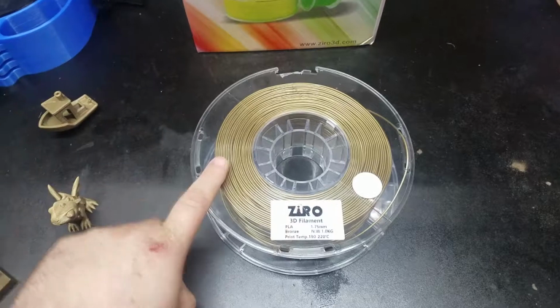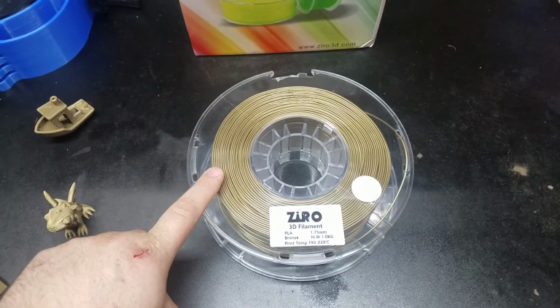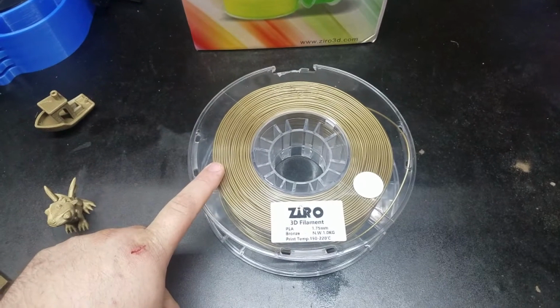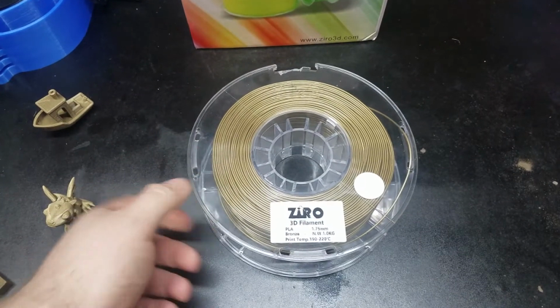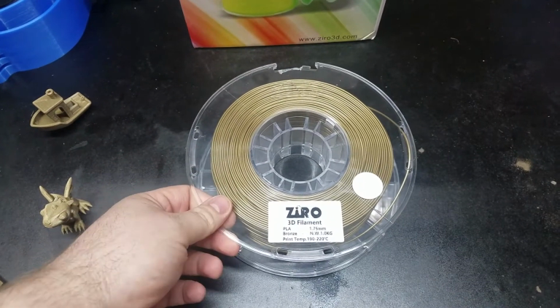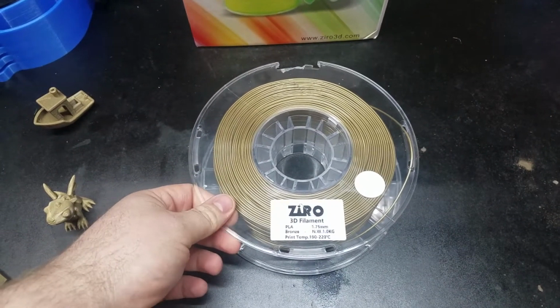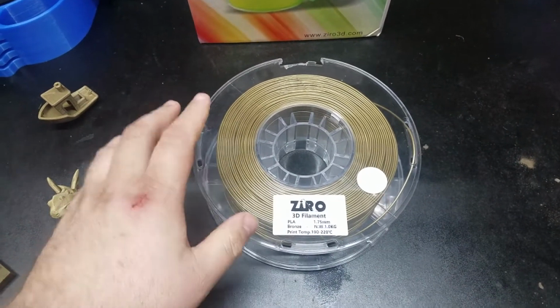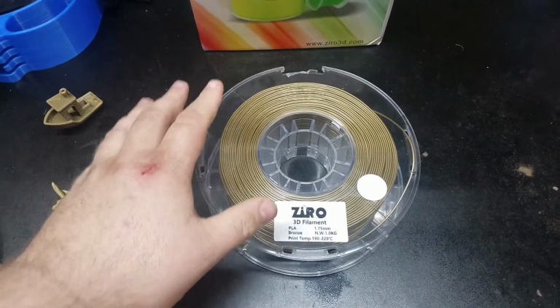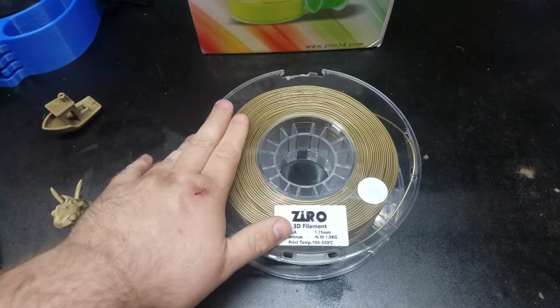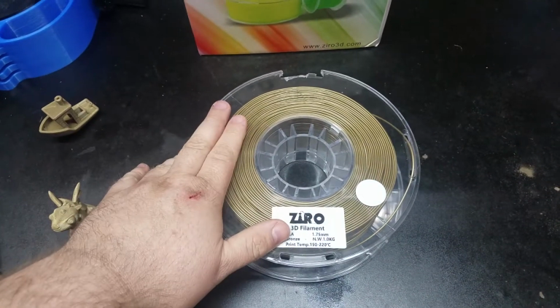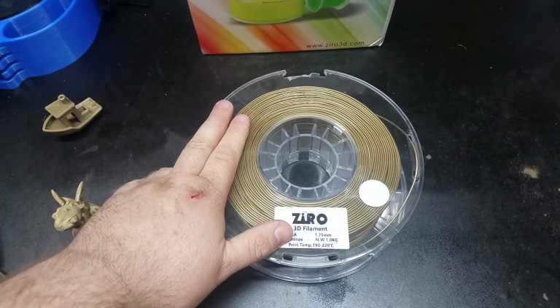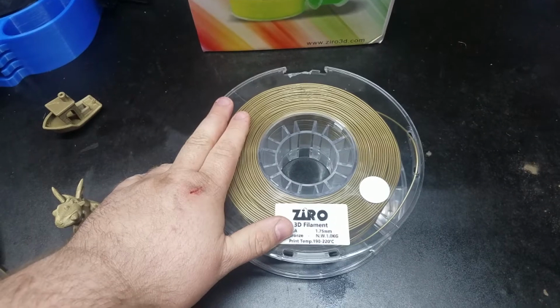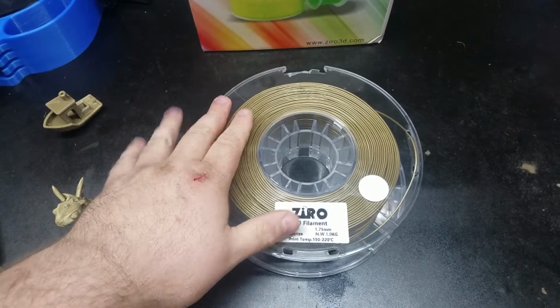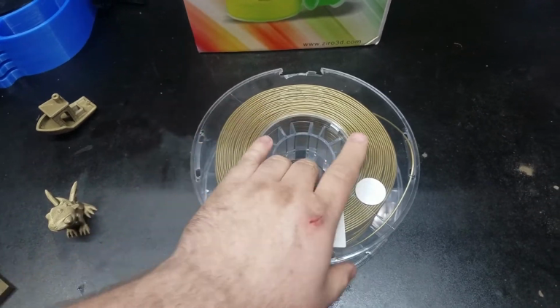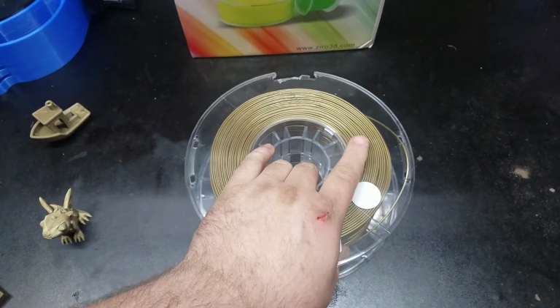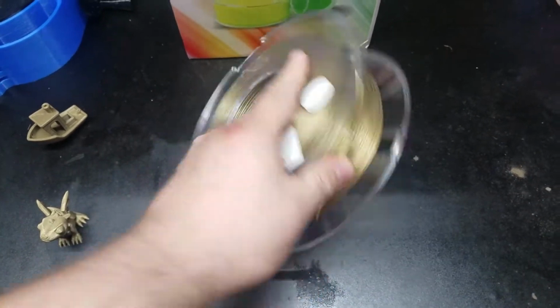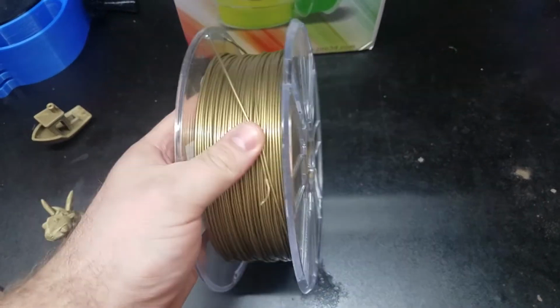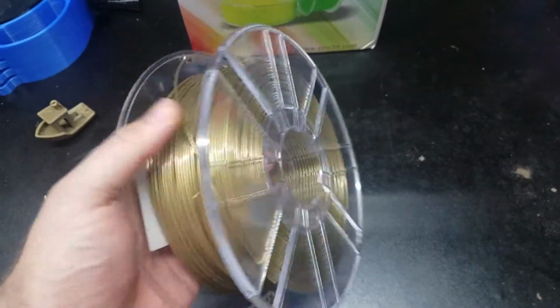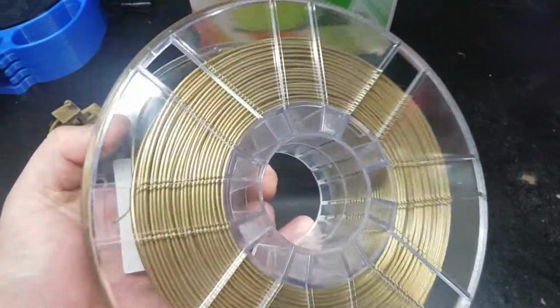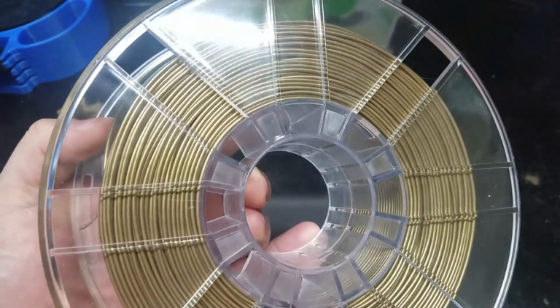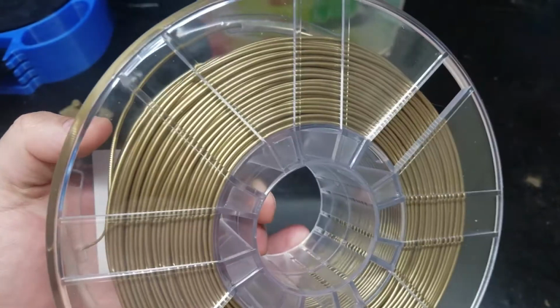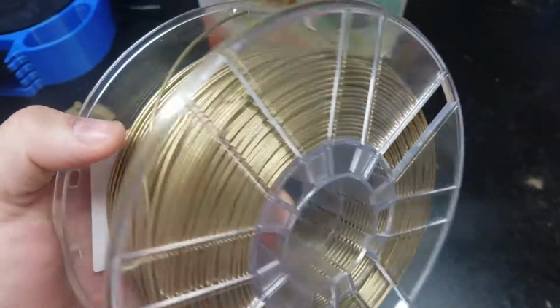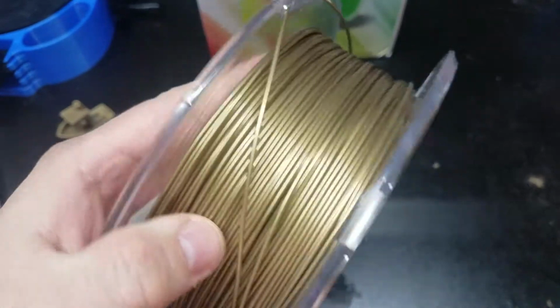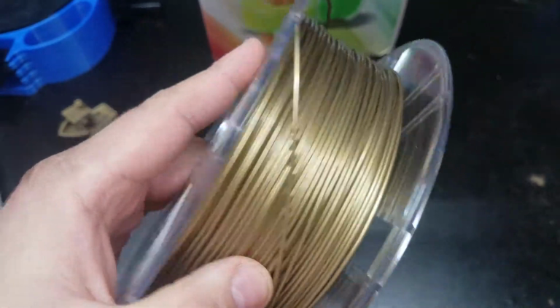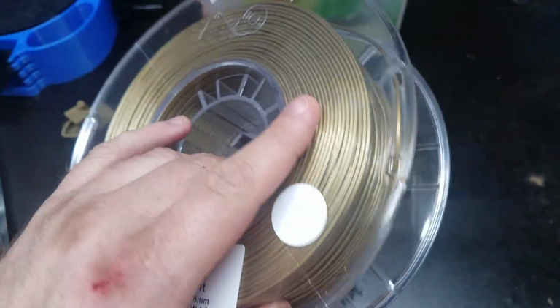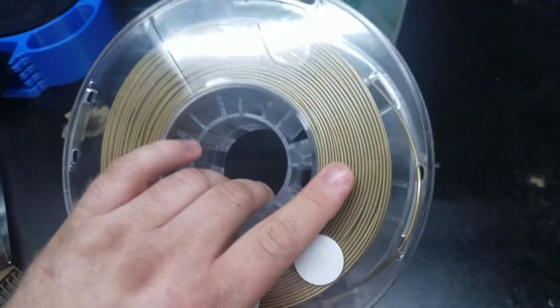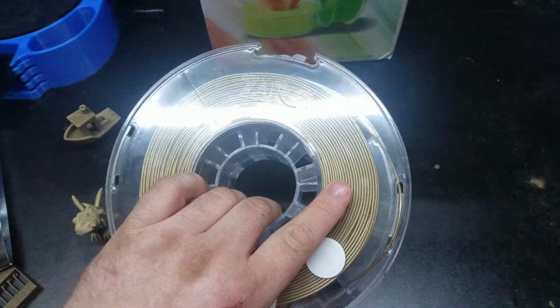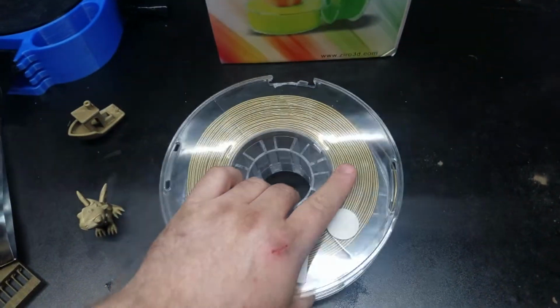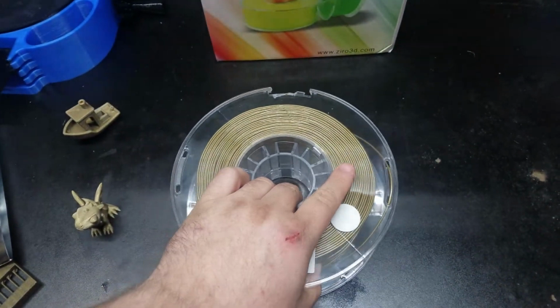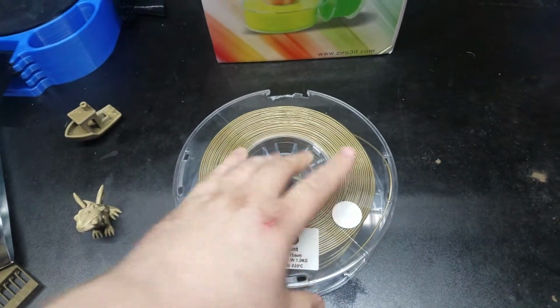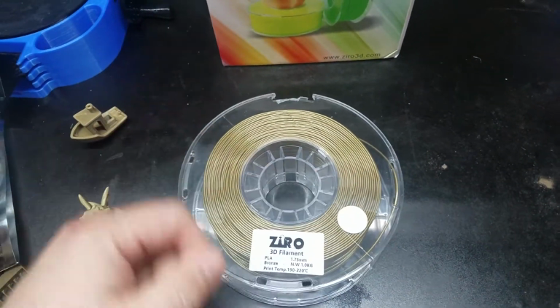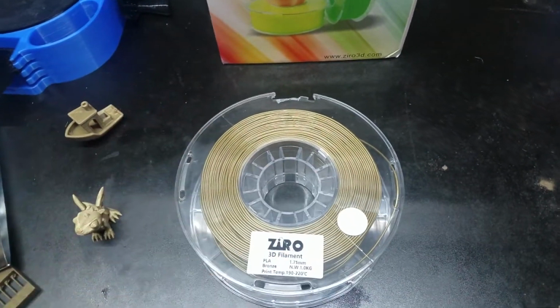Review of the Xero brand bronze PLA. A subscriber sent this to me and wanted me to try it out. I've been wanting to try the Xero brand for a while now but haven't had a chance to, so this was a perfect opportunity.